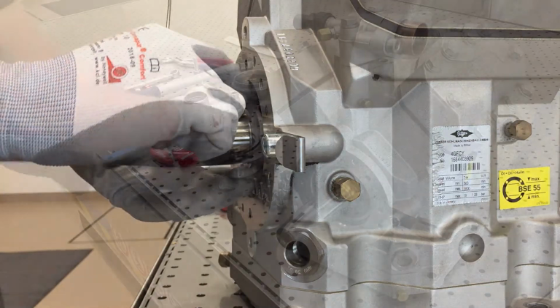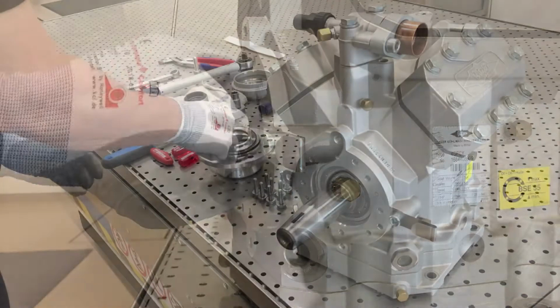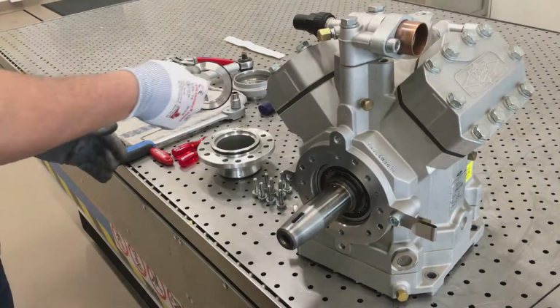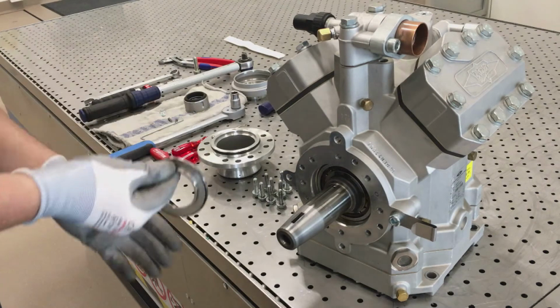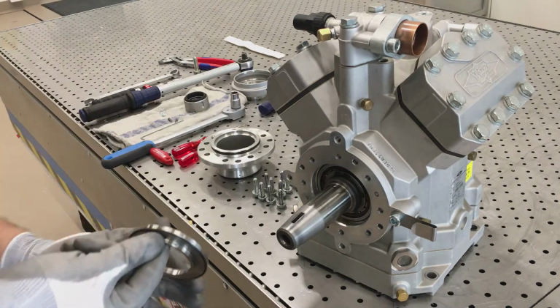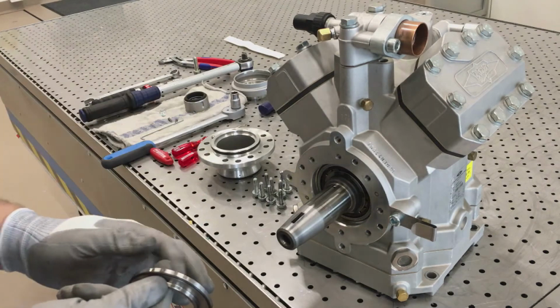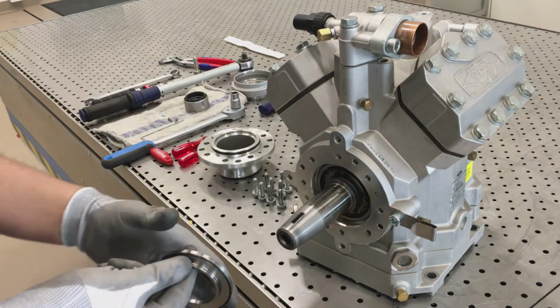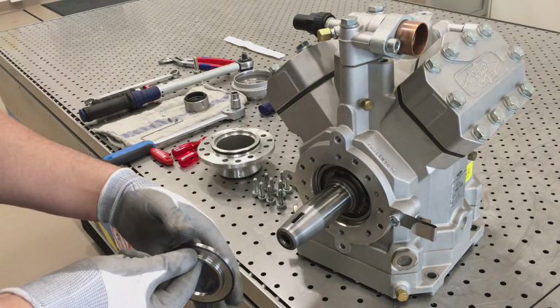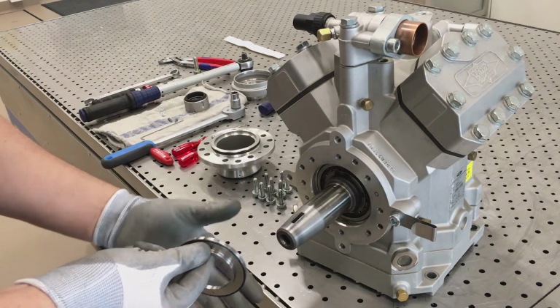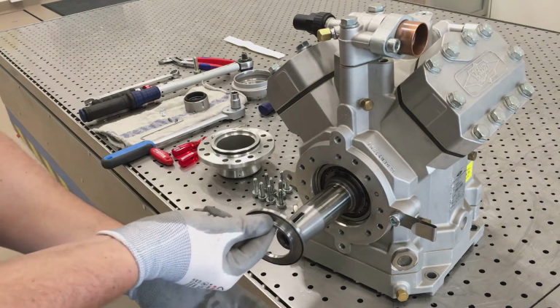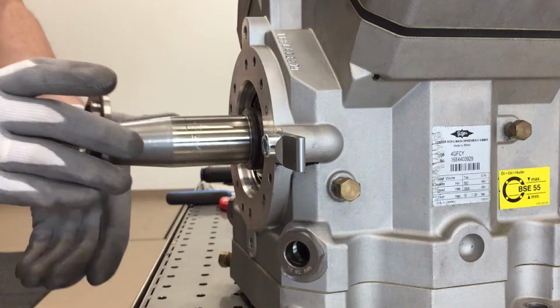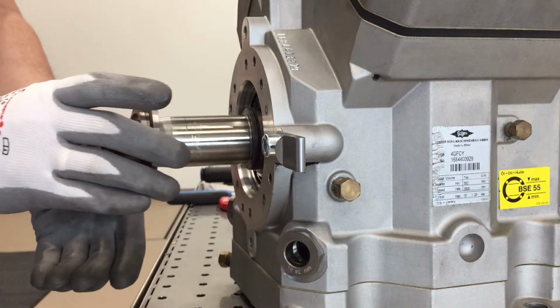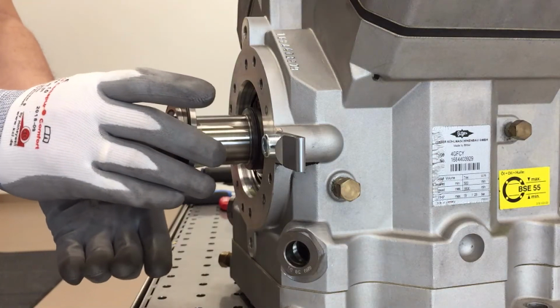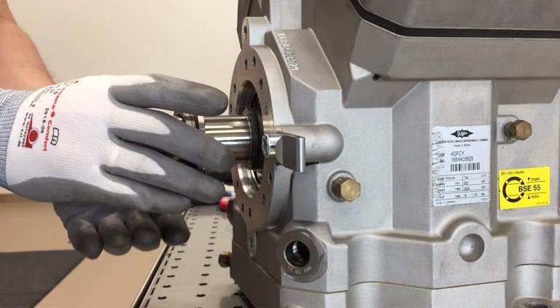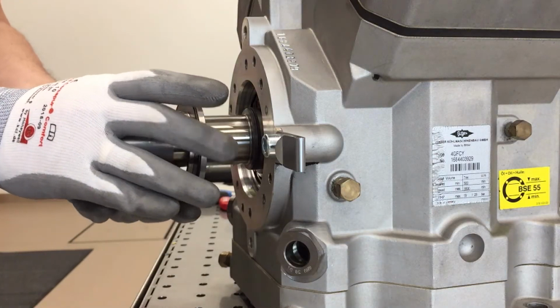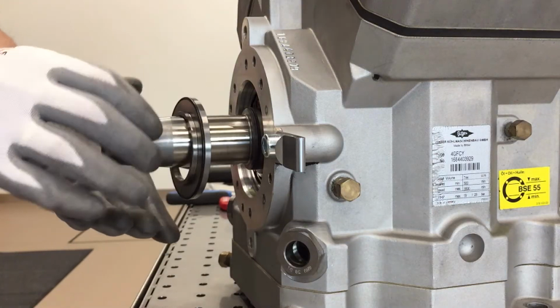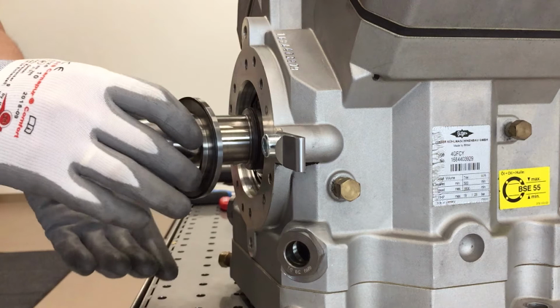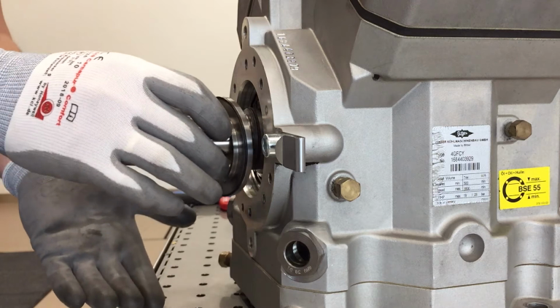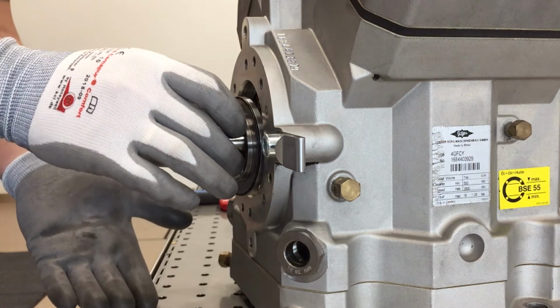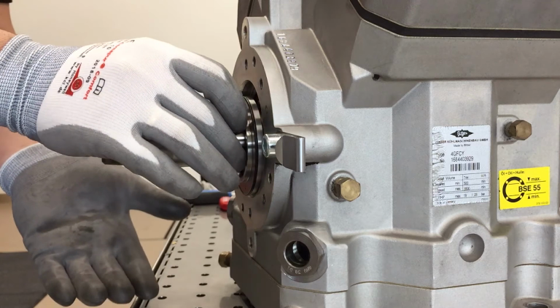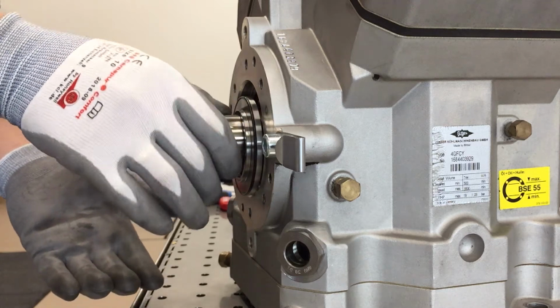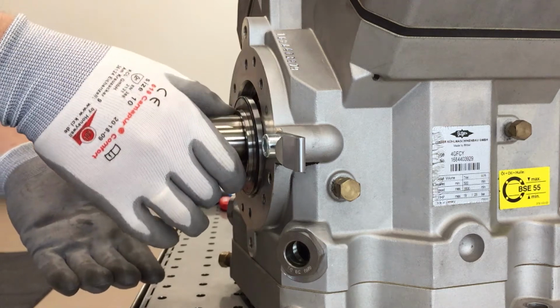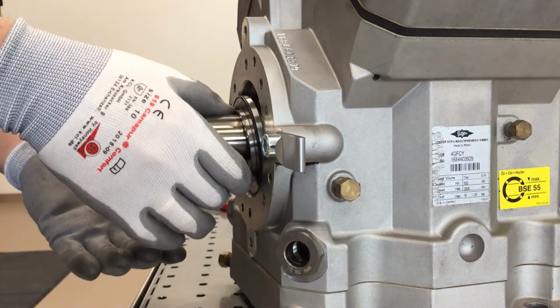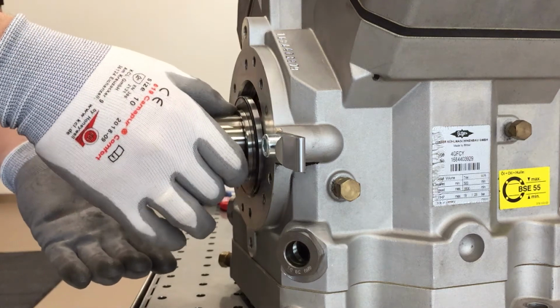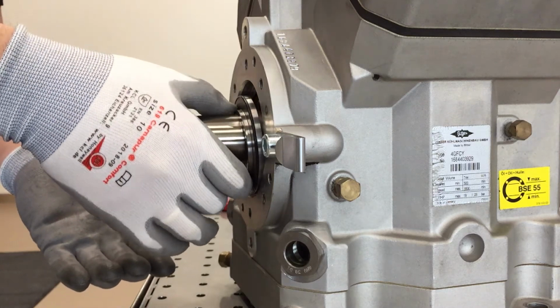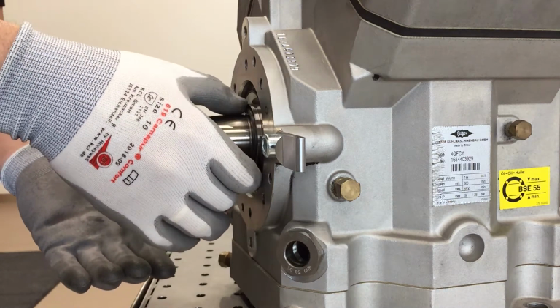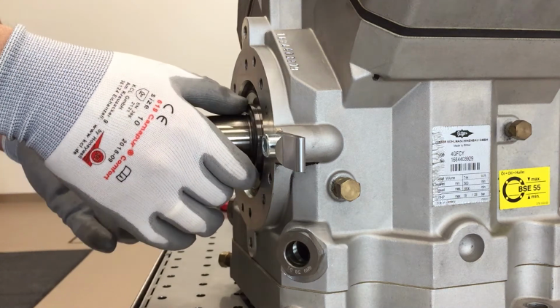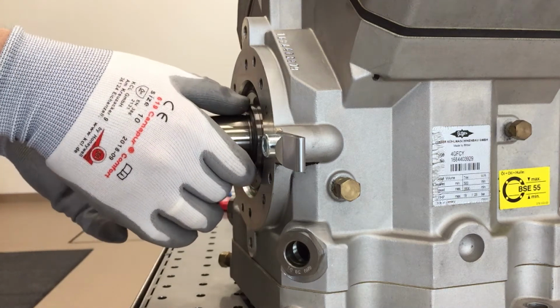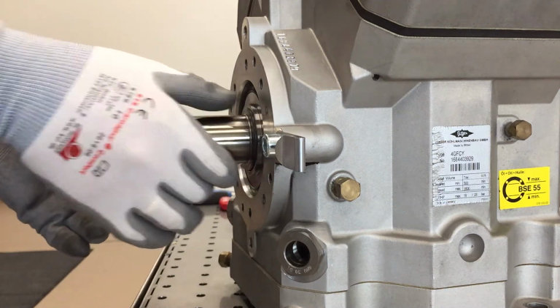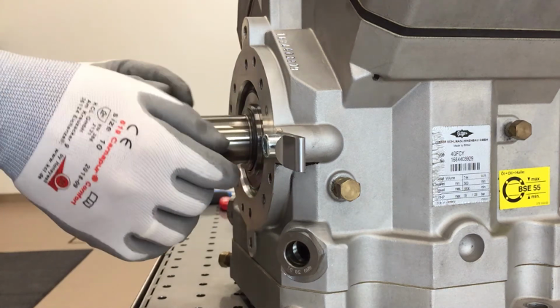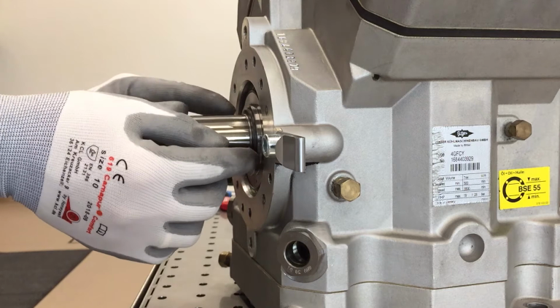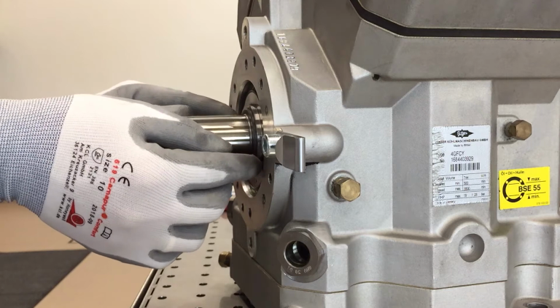Lay the new O-ring into the recess of the sealing cover. Place the sealing plate and then push it onto the shaft. The O-ring must point towards the shaft and, in order to ensure better assembly, must not be oiled.